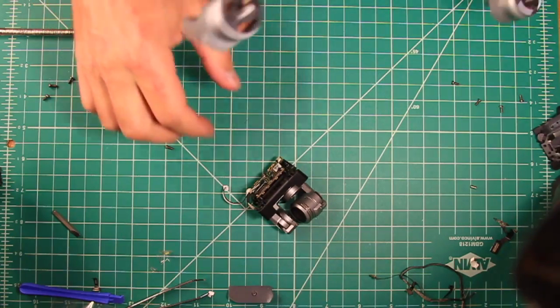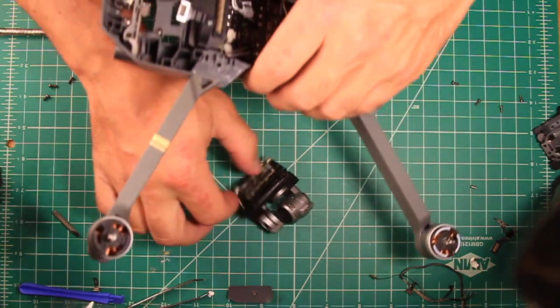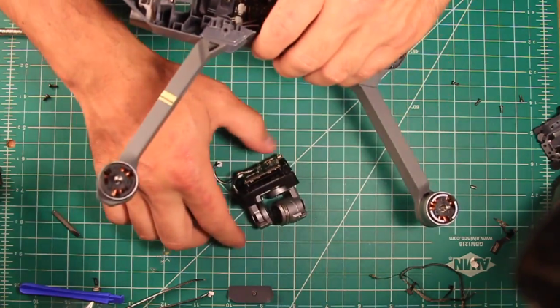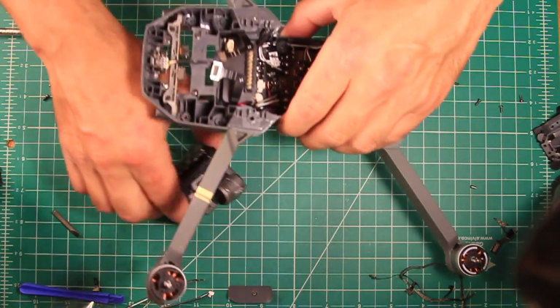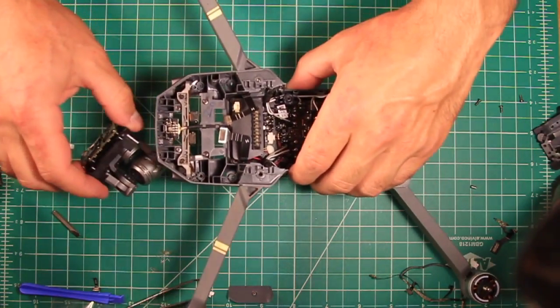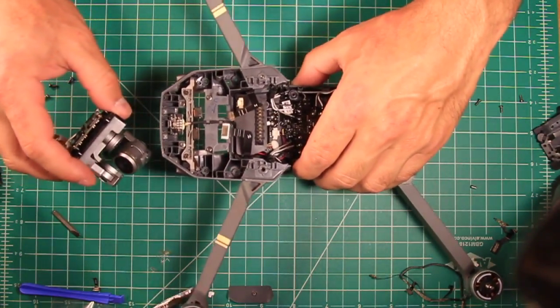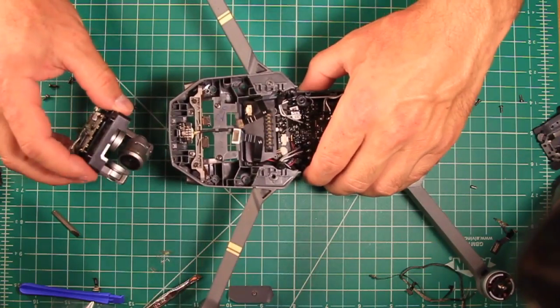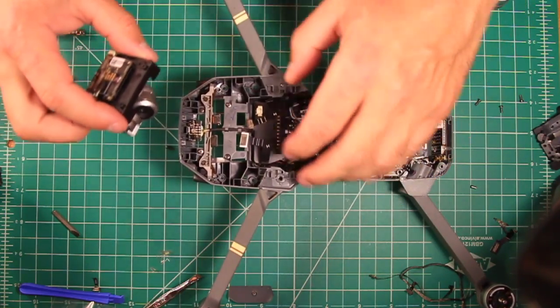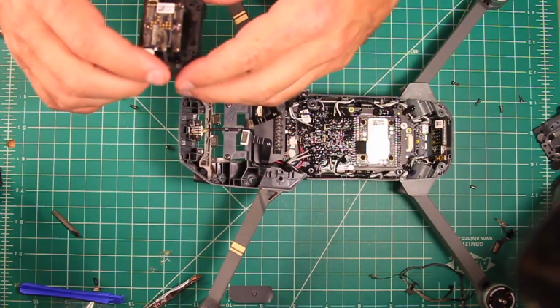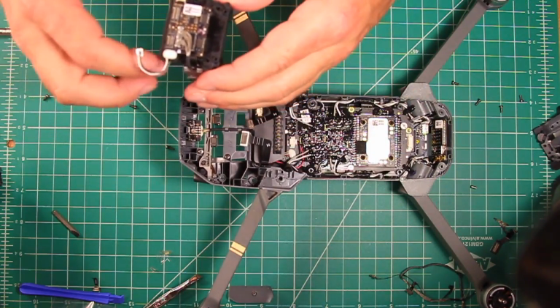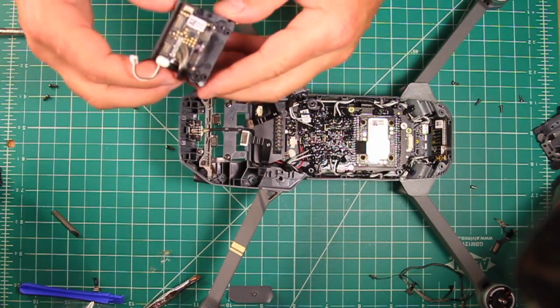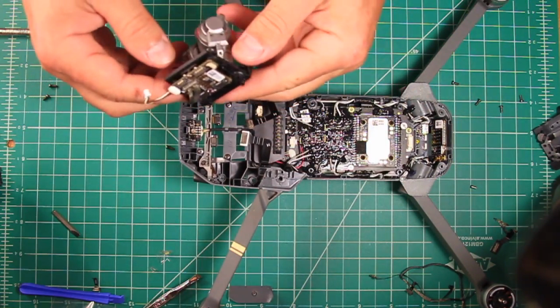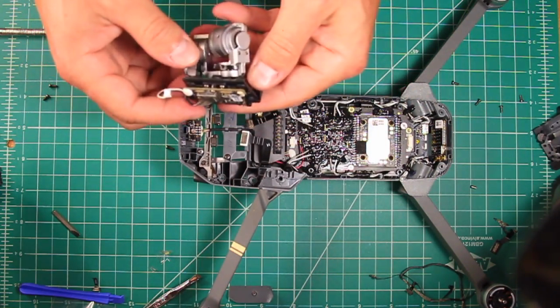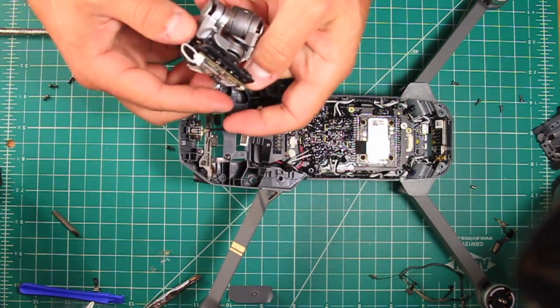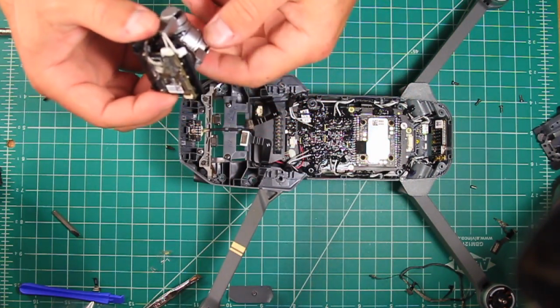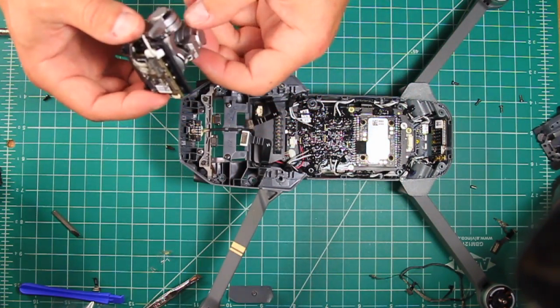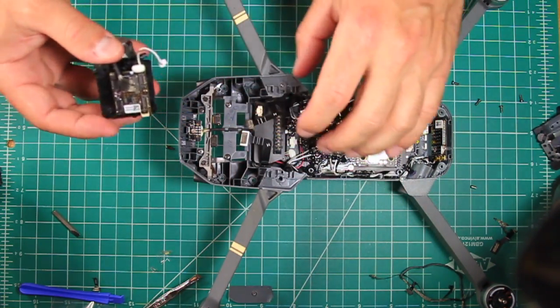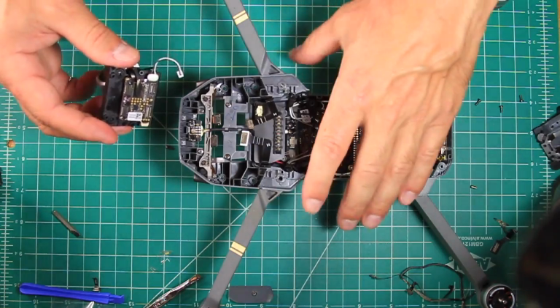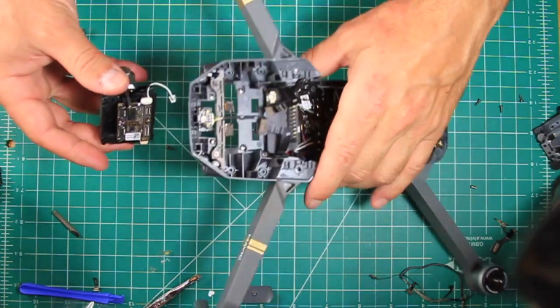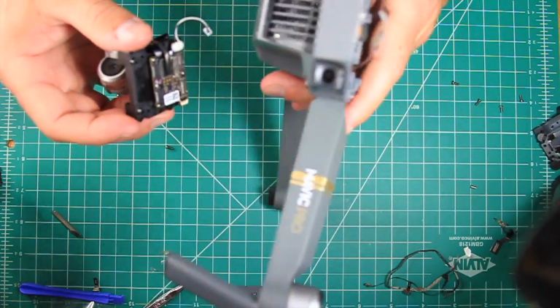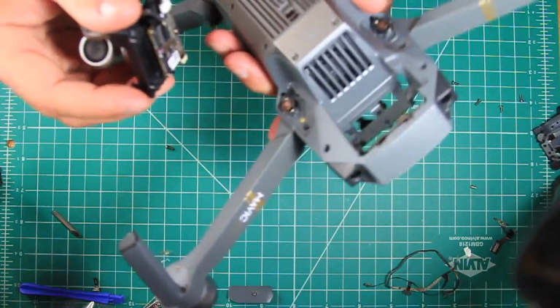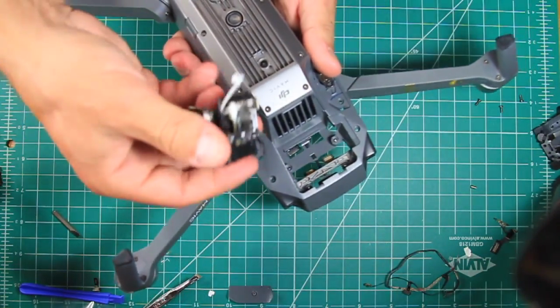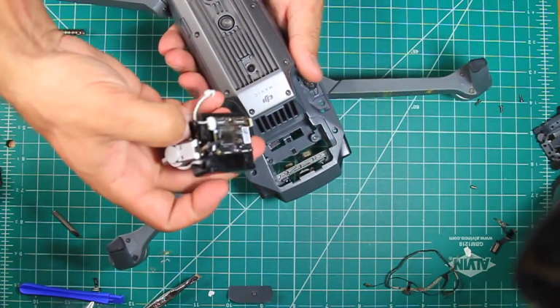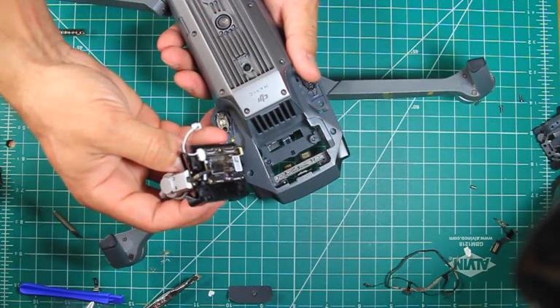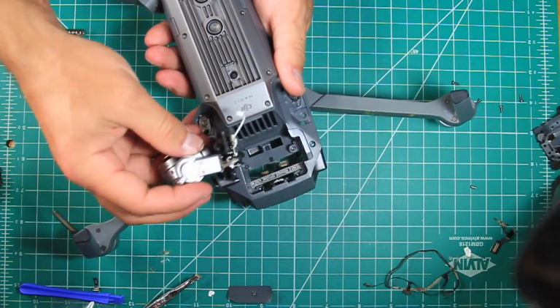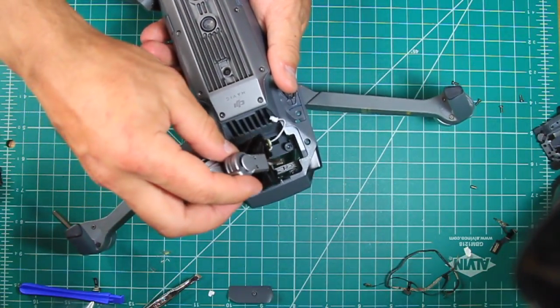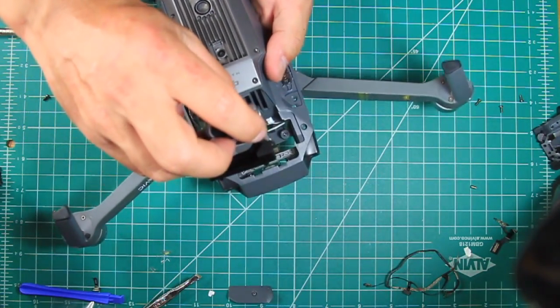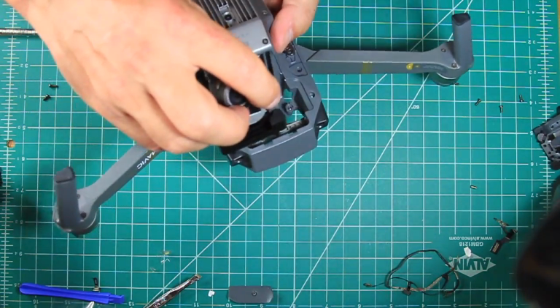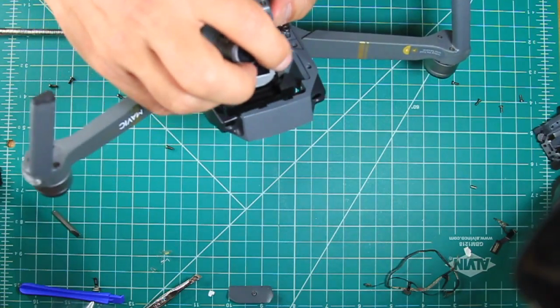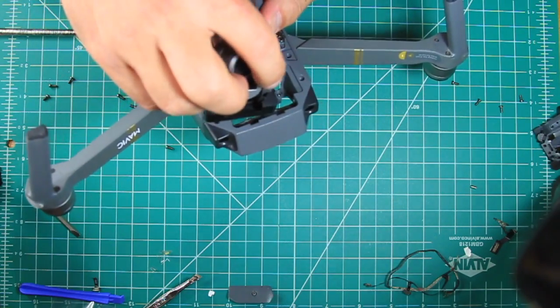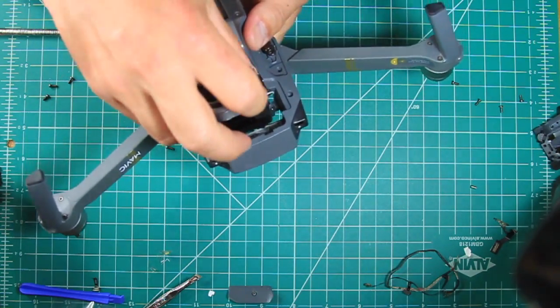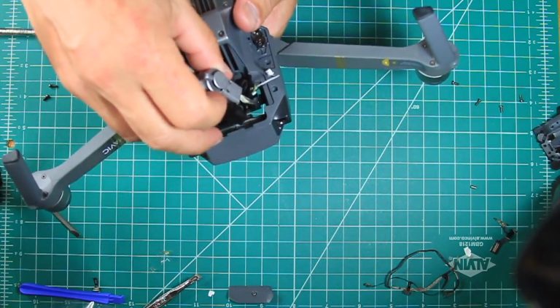Once the gimbal assembly is put back together, carefully place it back in the drone body by feeding the power wire through the space provided. The four Phillips screws can be put back and then carefully reattach the four ribbon cables in their respective locations as well as the power cable.